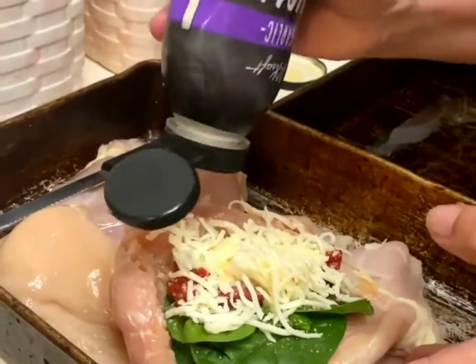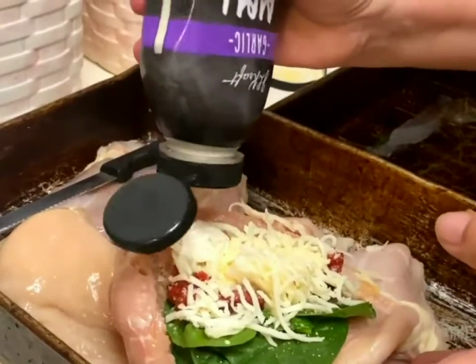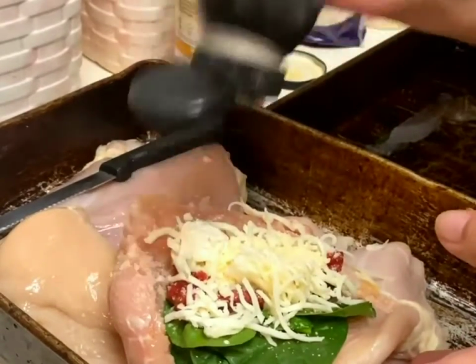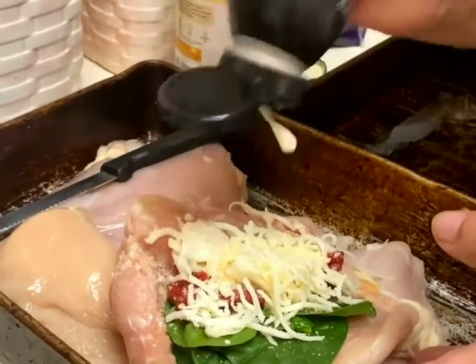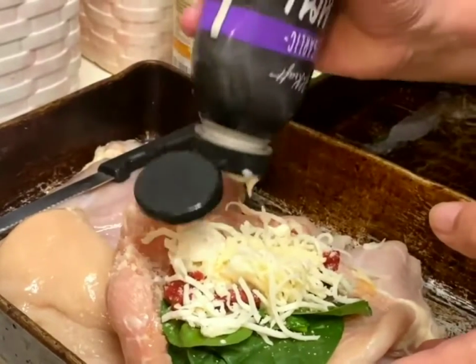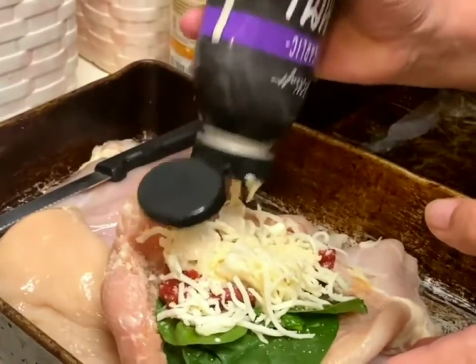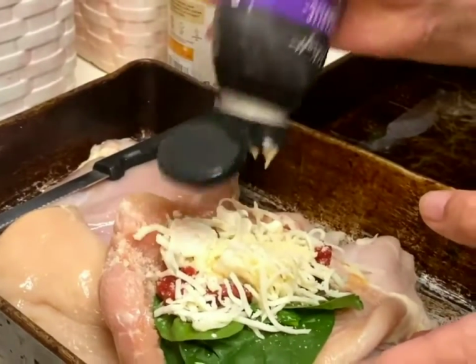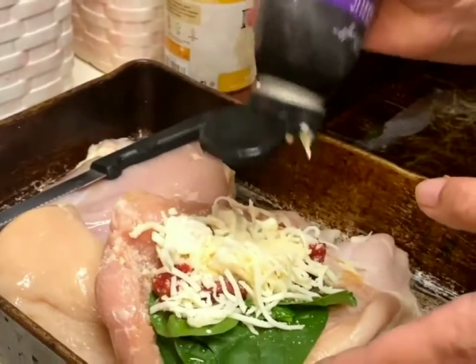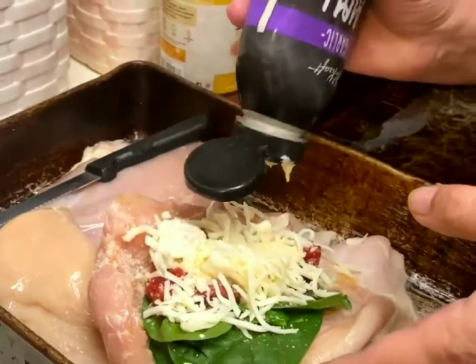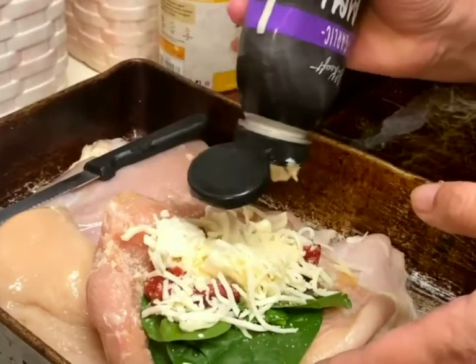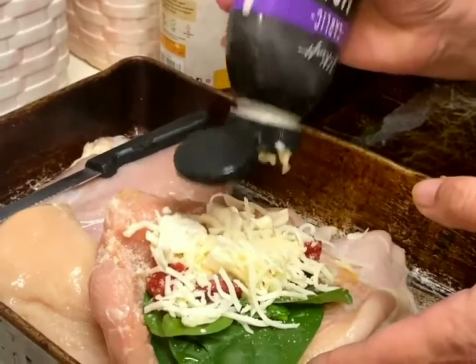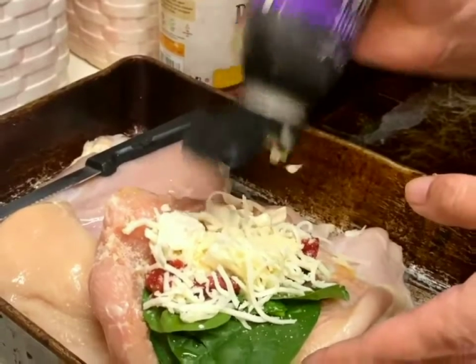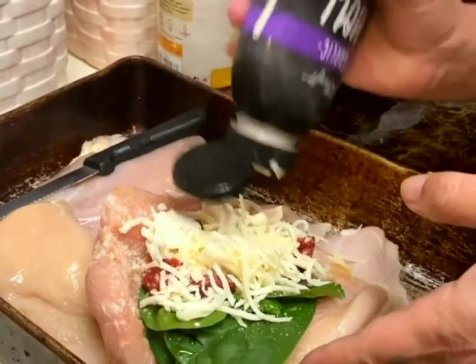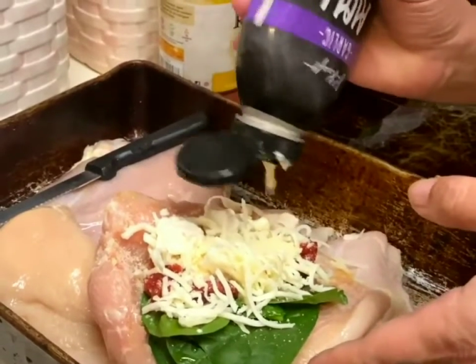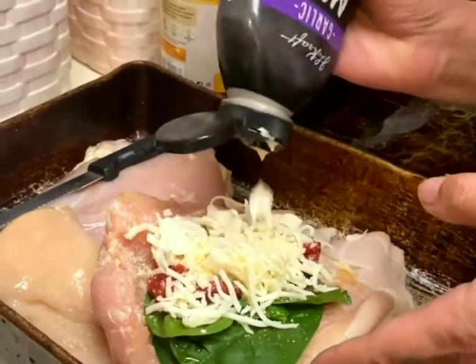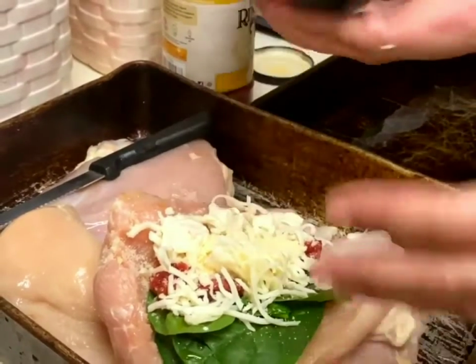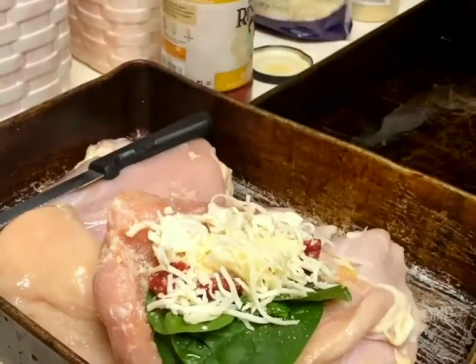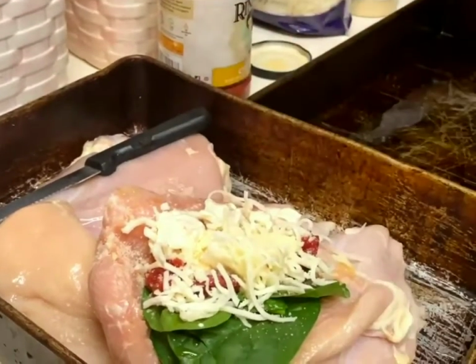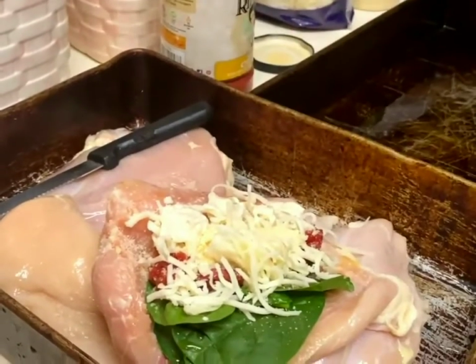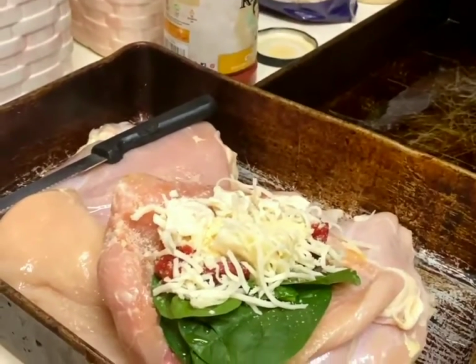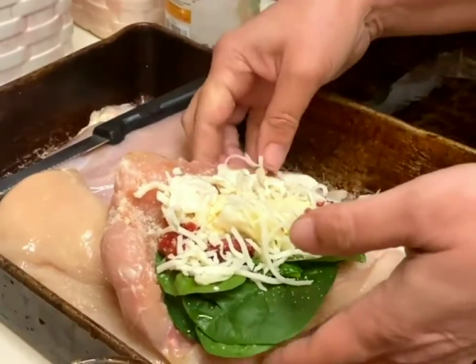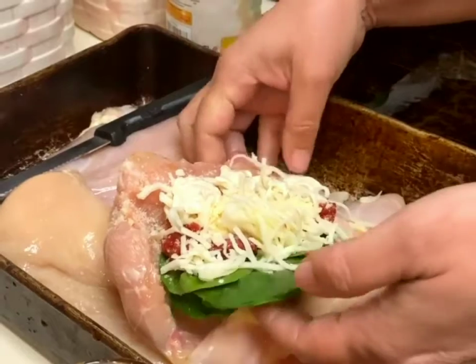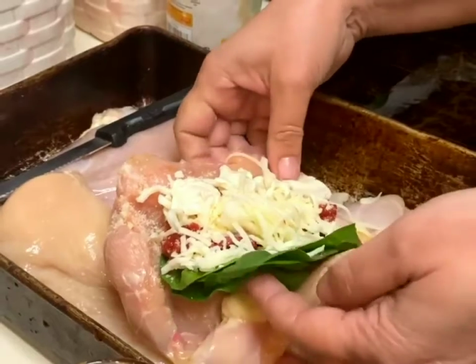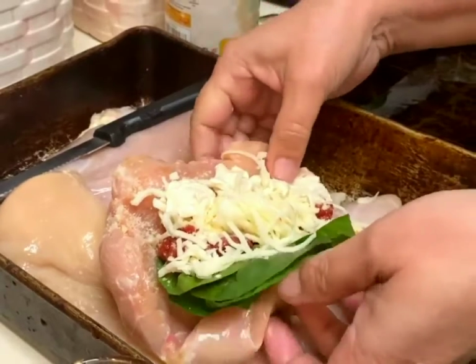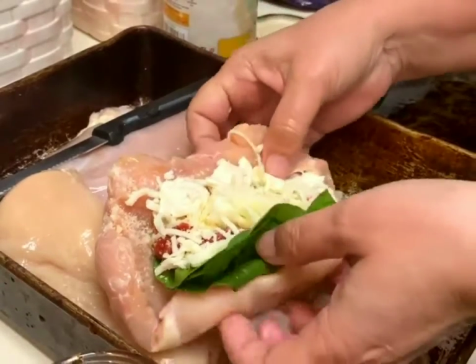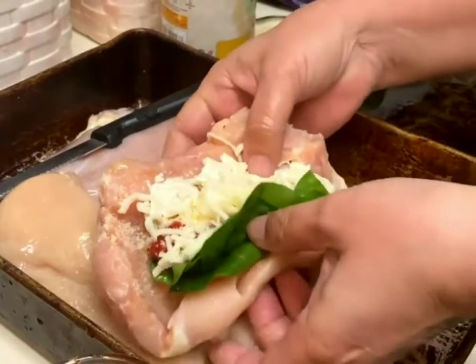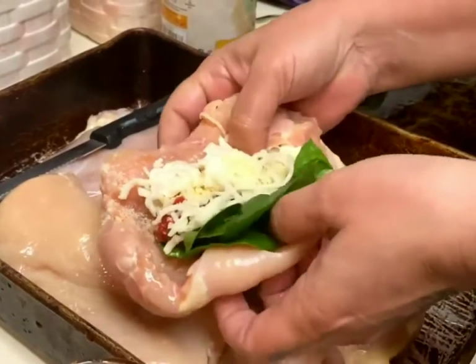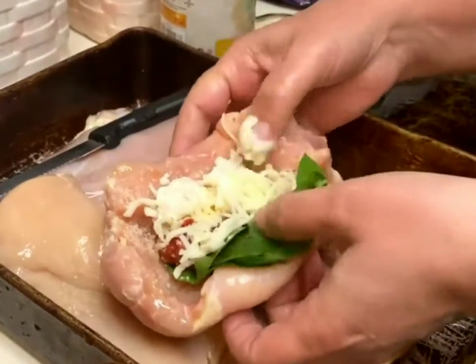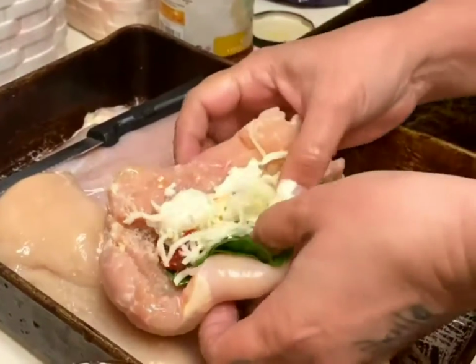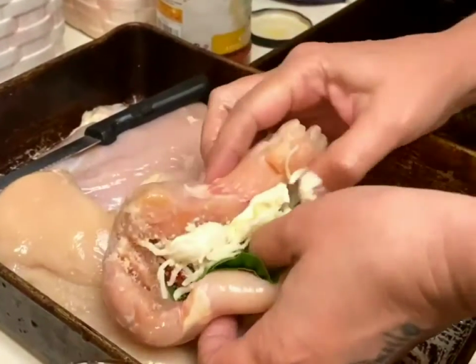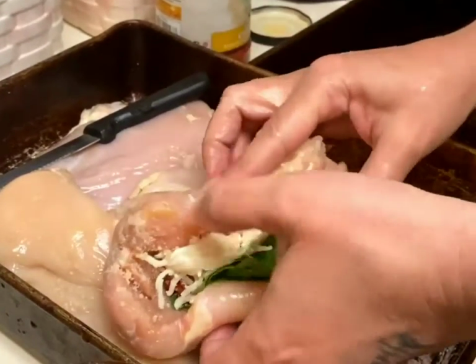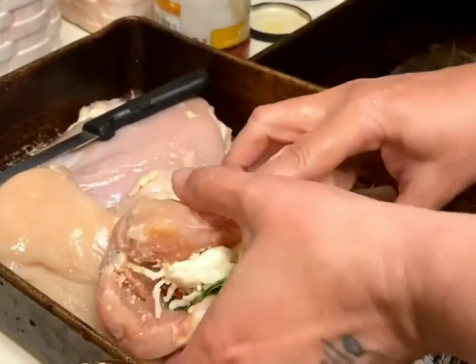Instead of using fresh garlic — too much fresh garlic can upset your stomach a little bit. So I'm just going to kind of close it up.